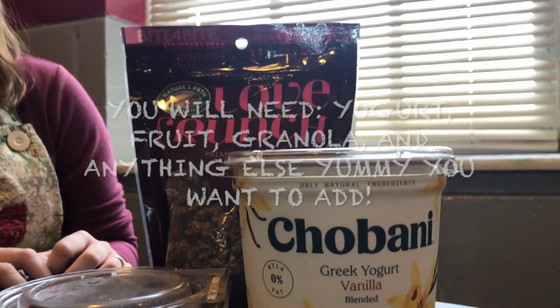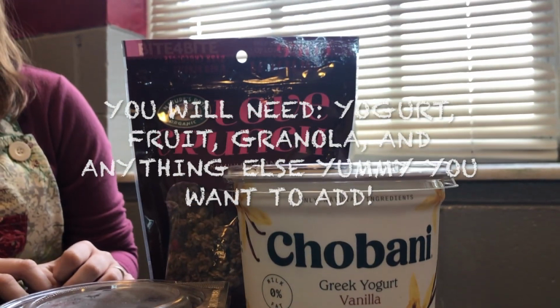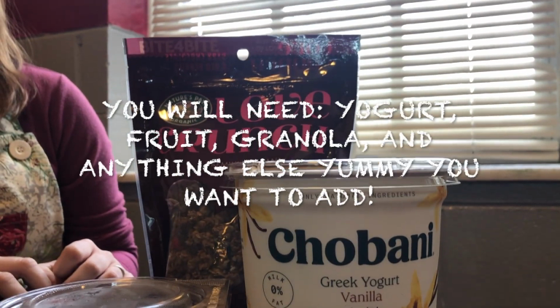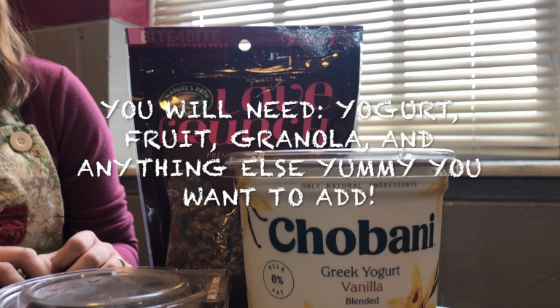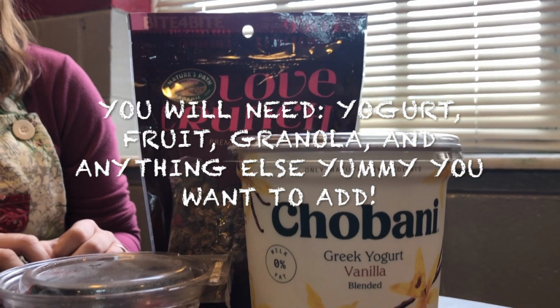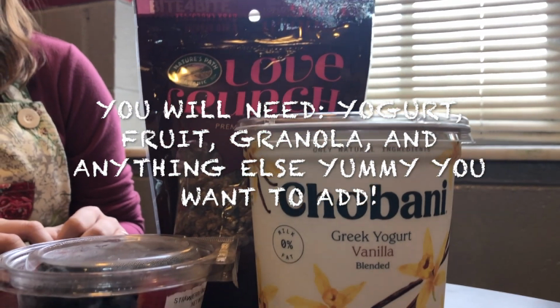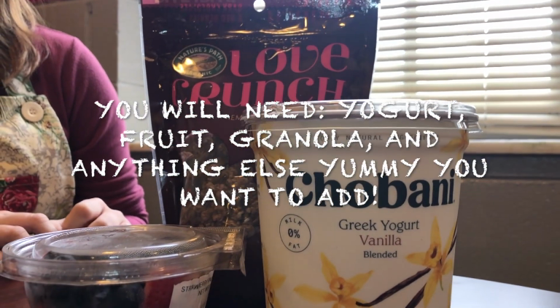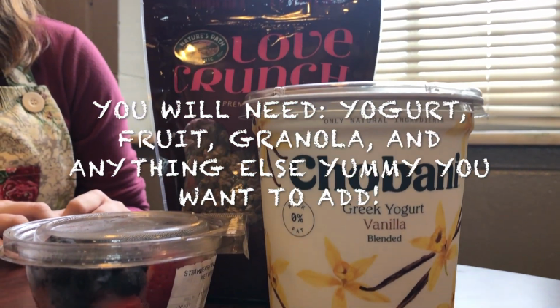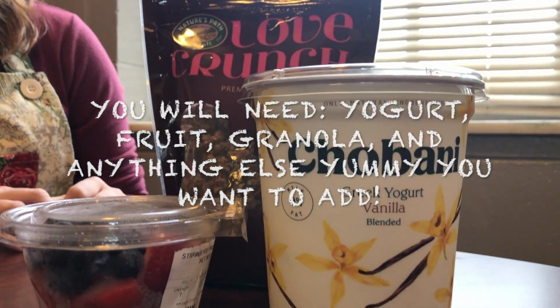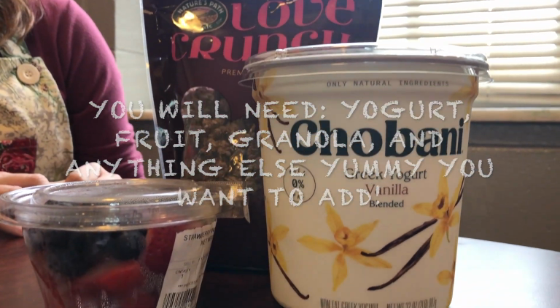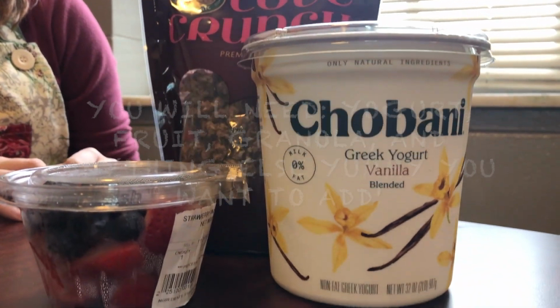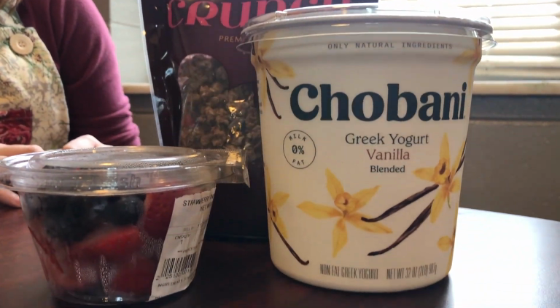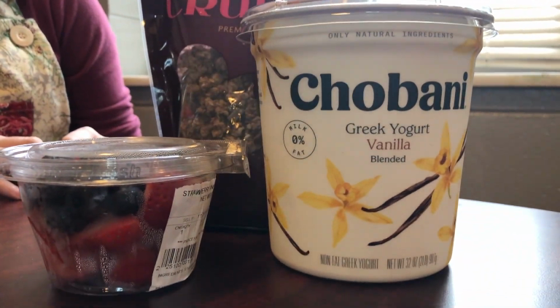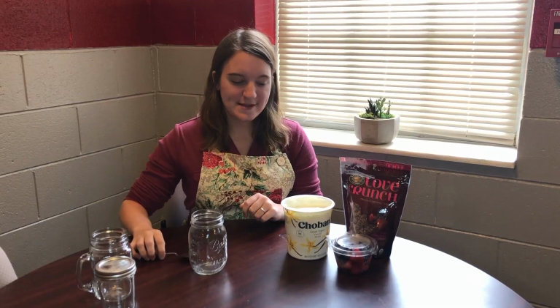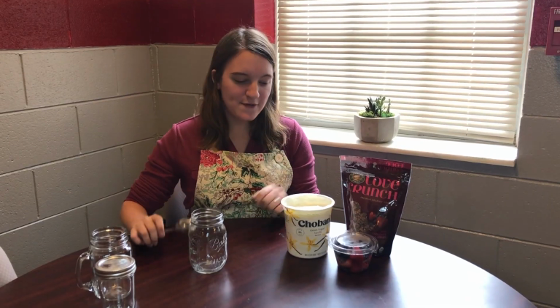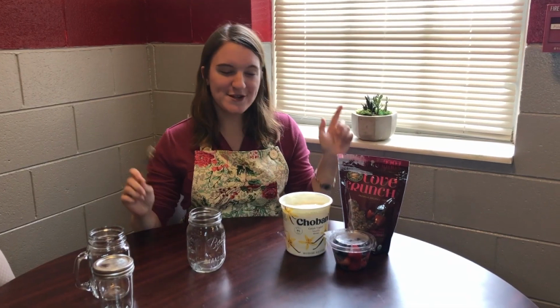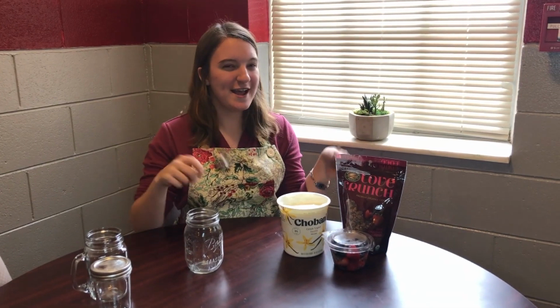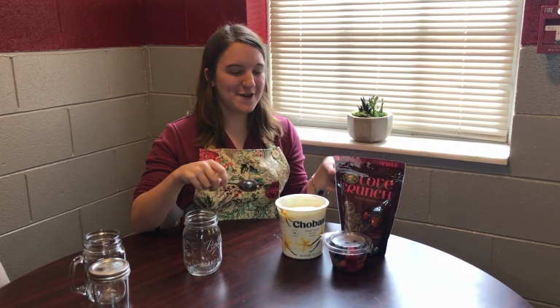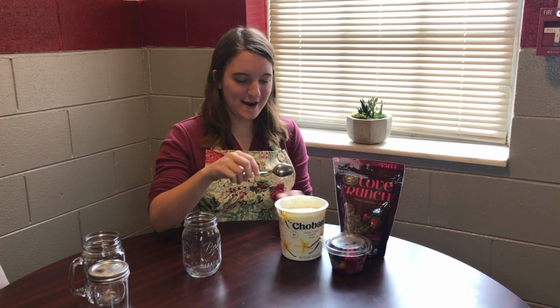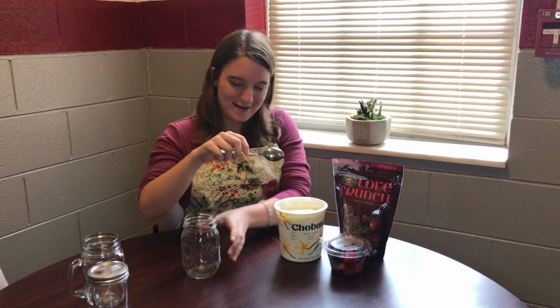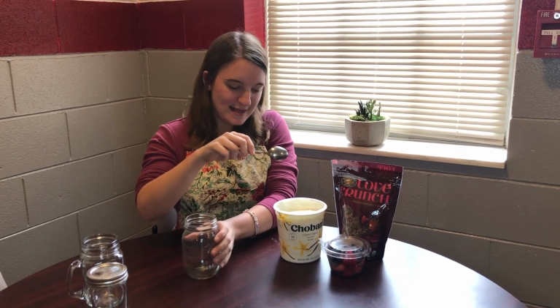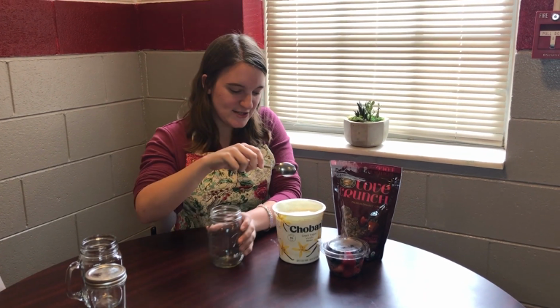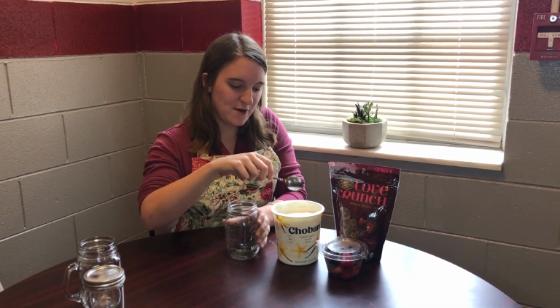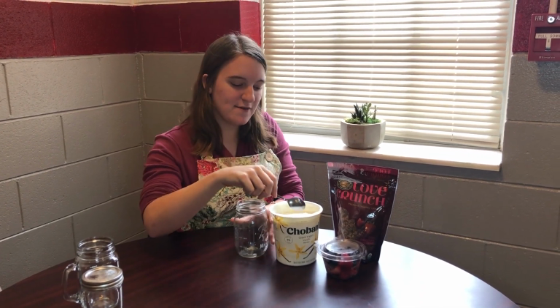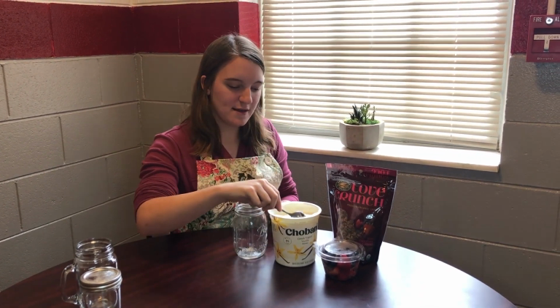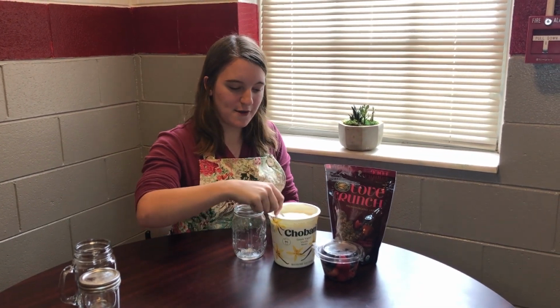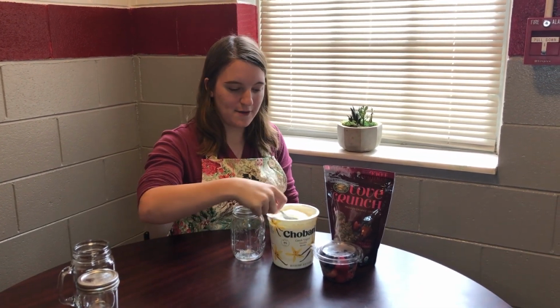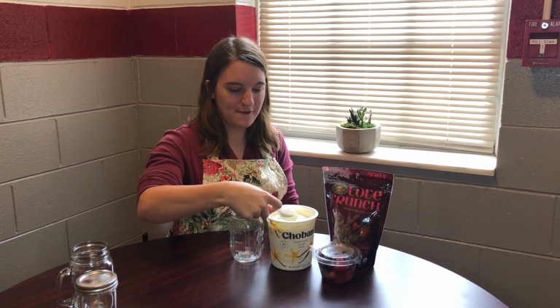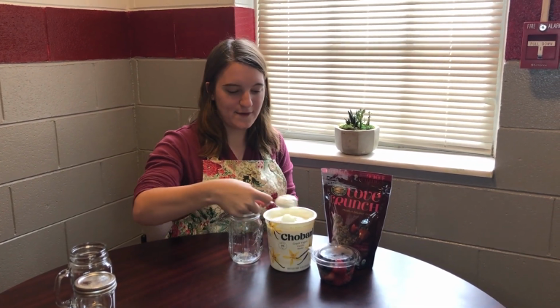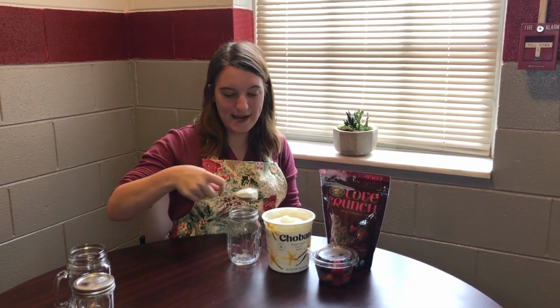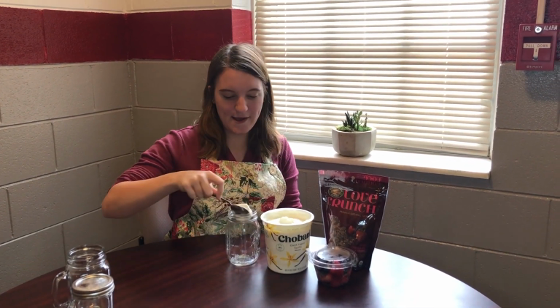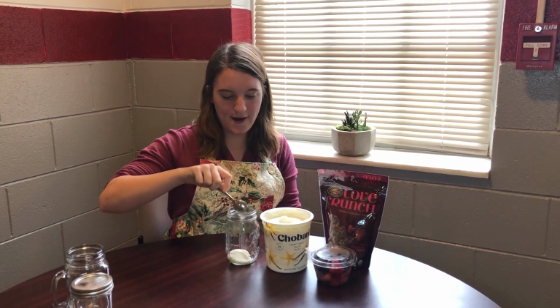Today we're going to teach you how to make a yogurt parfait with these simple ingredients. So first you're going to add your yogurt — this is Trevanni vanilla yogurt, by the way, for any of you fans out there.